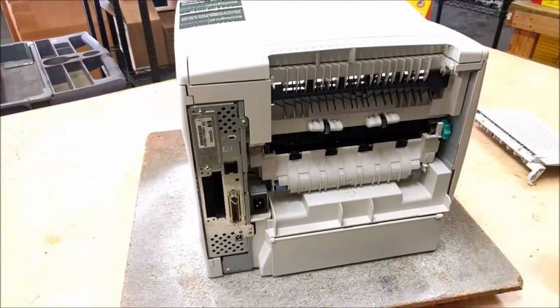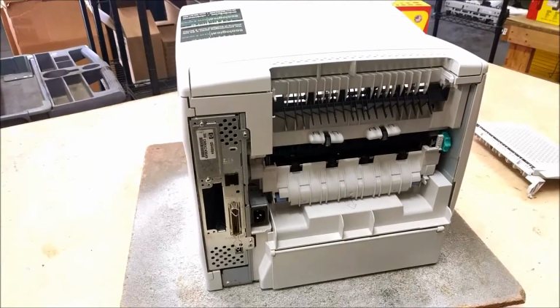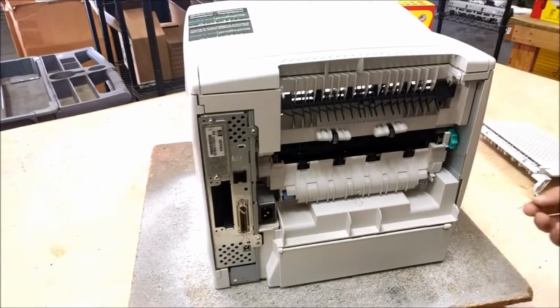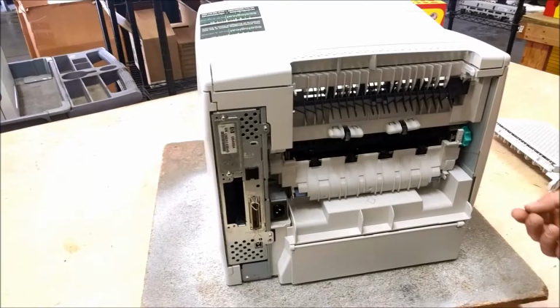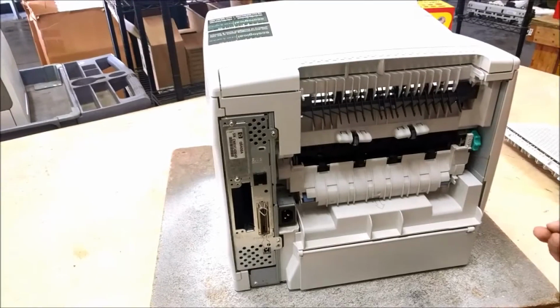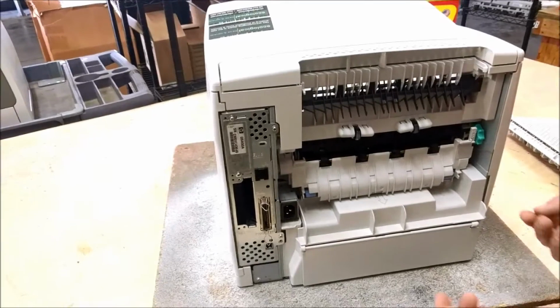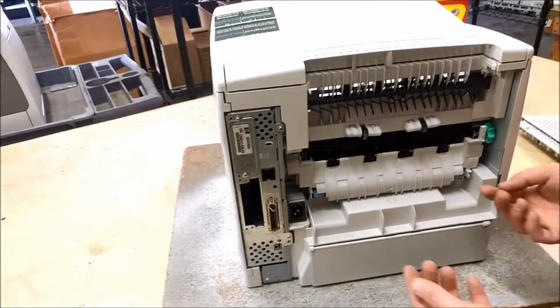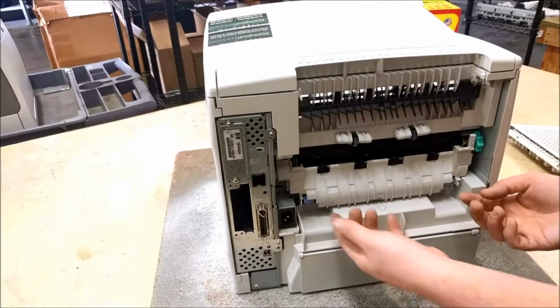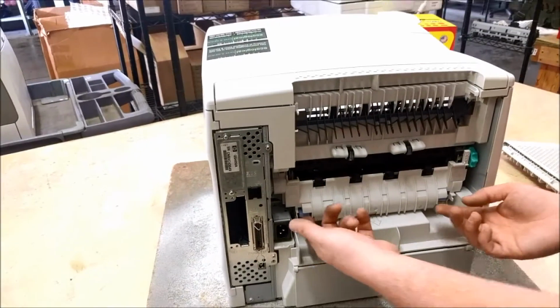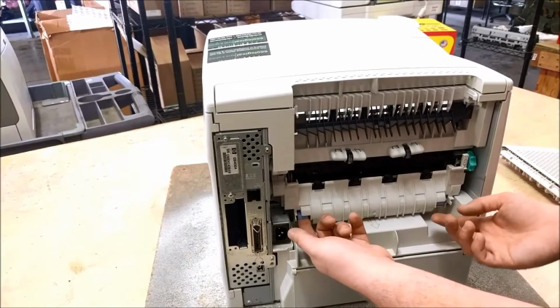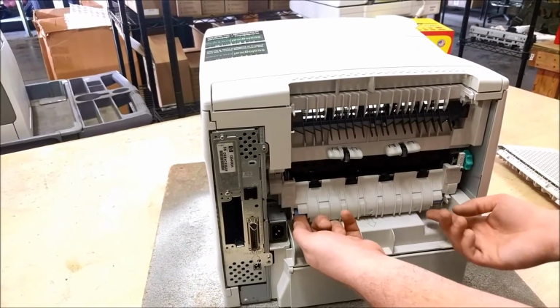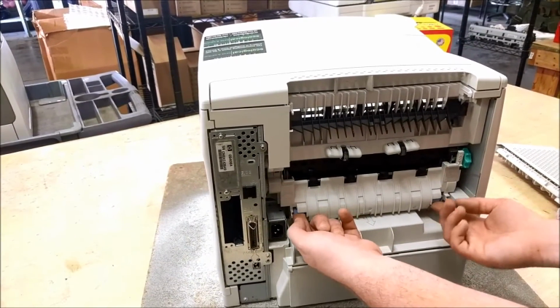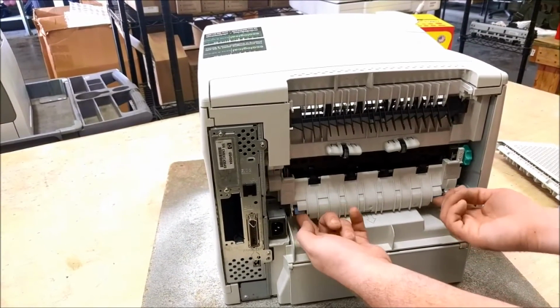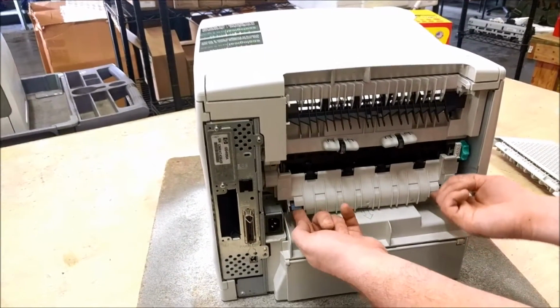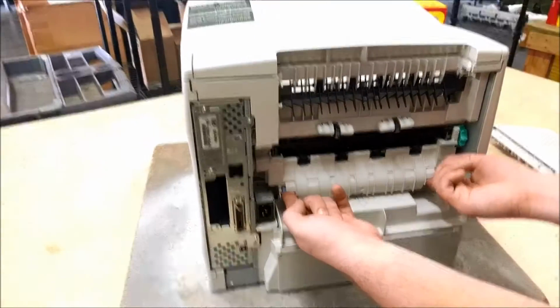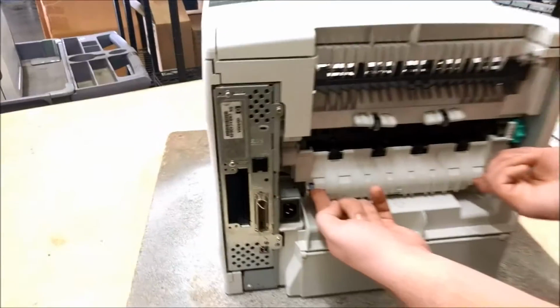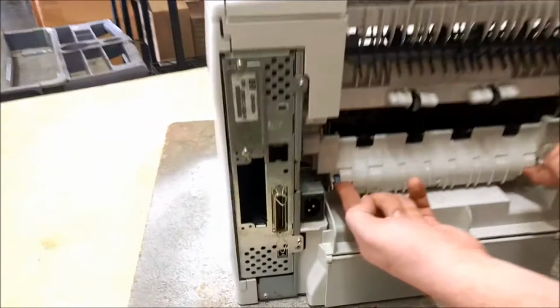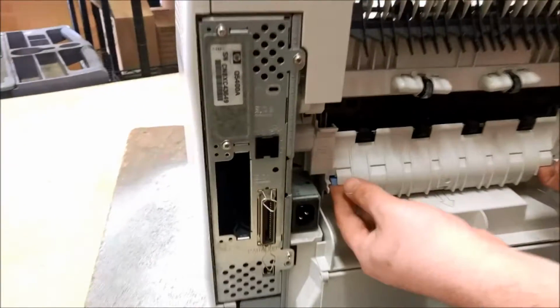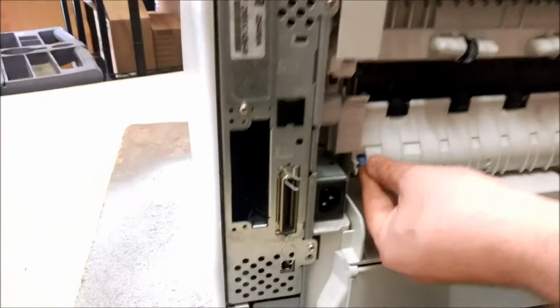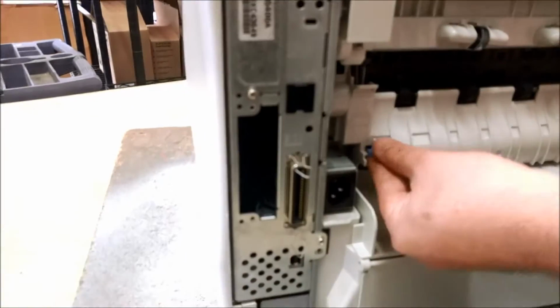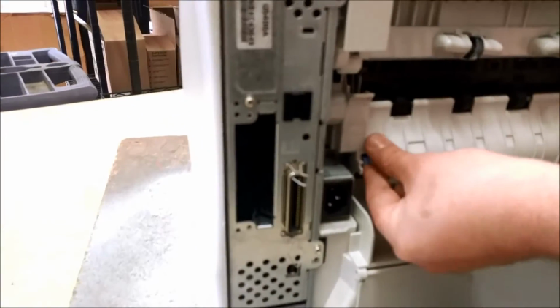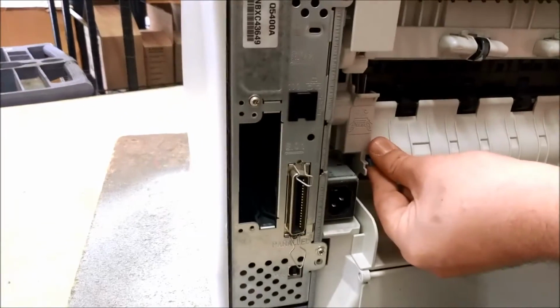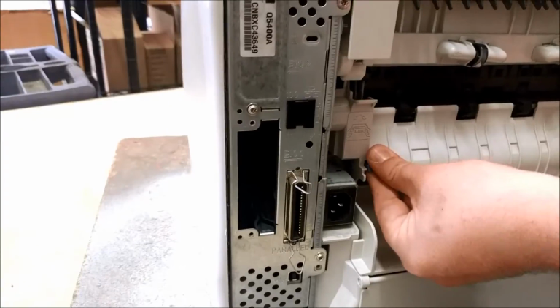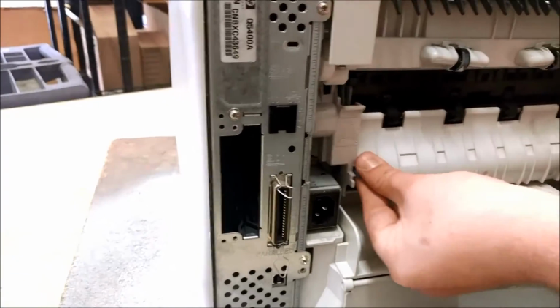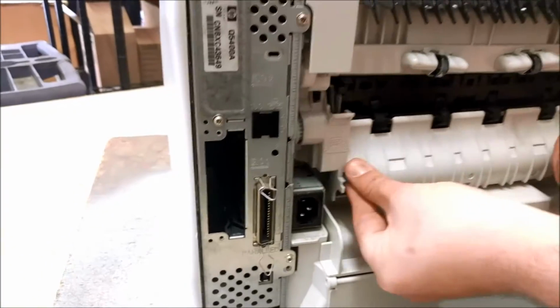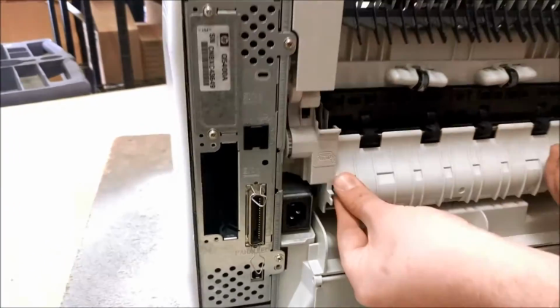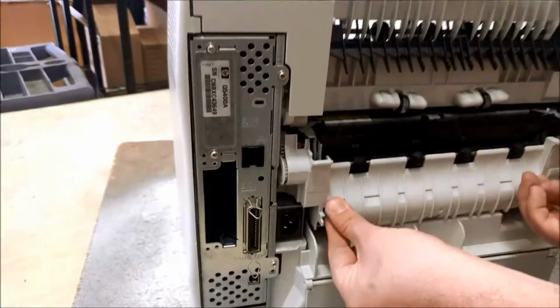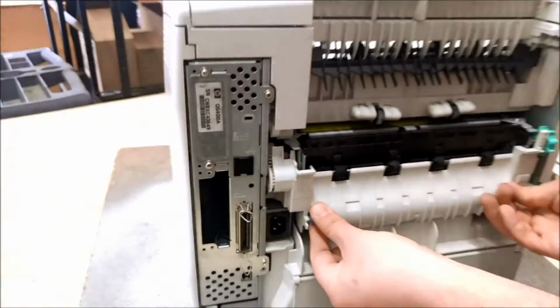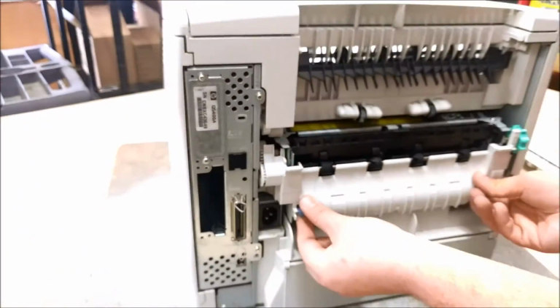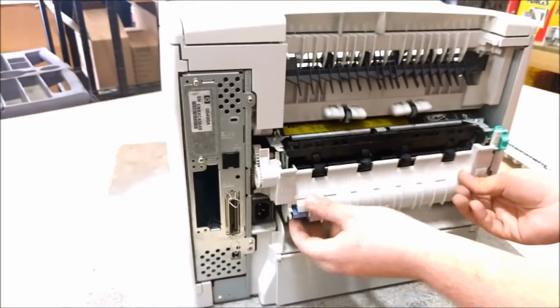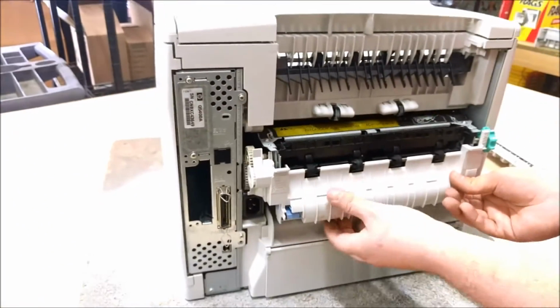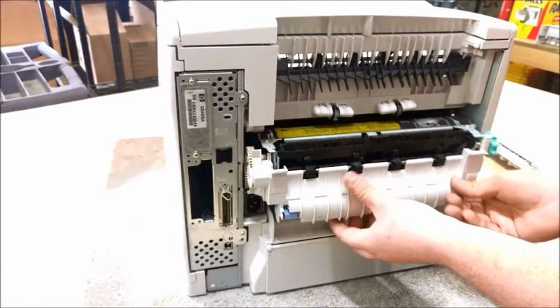To get the fuser out, there are two blue handles down here that you push up, and then just wiggle it back and forth until it comes loose.